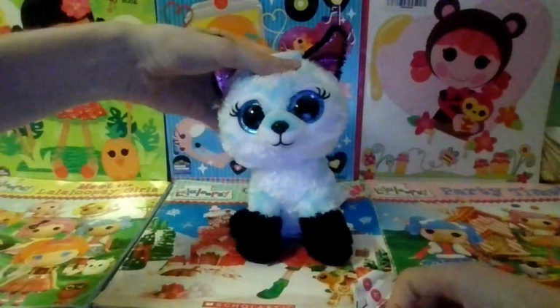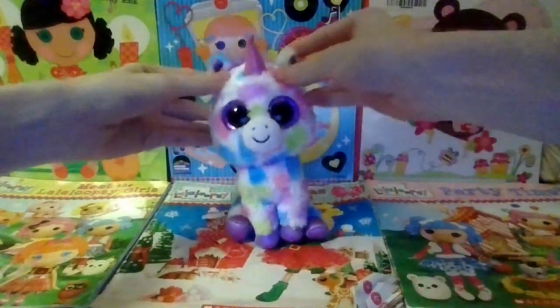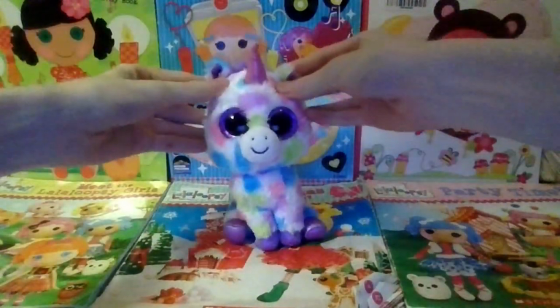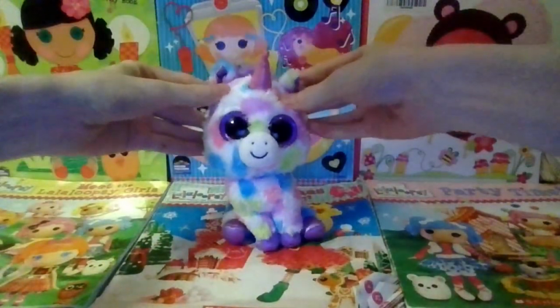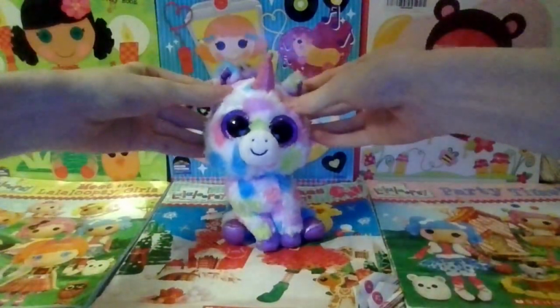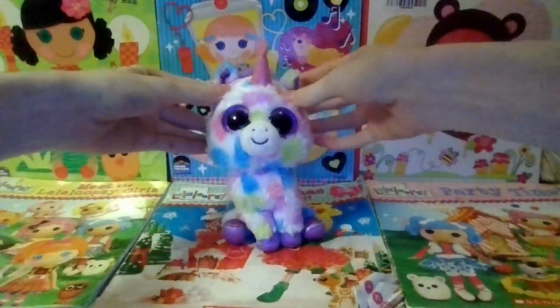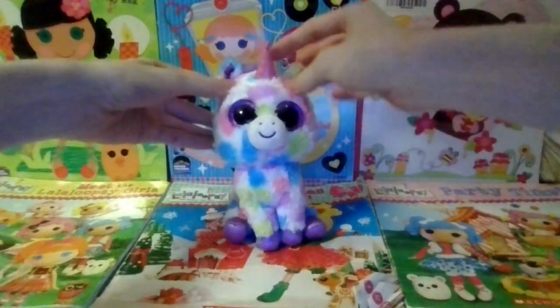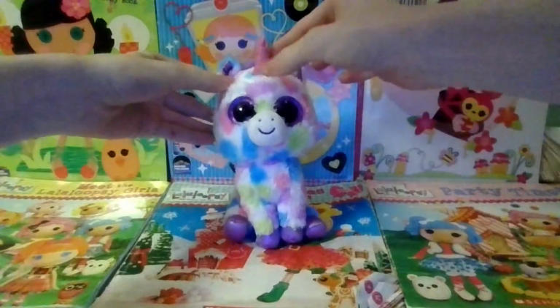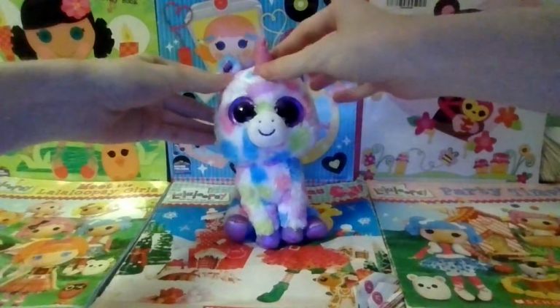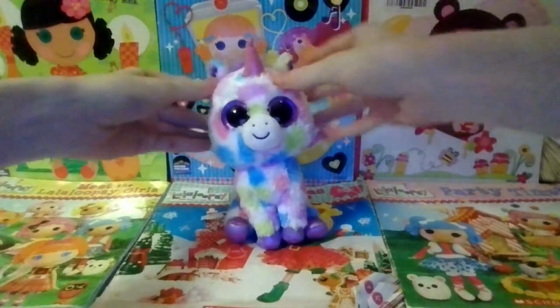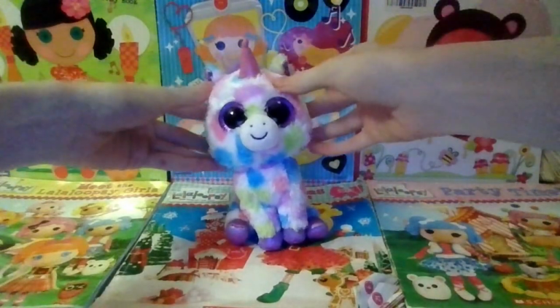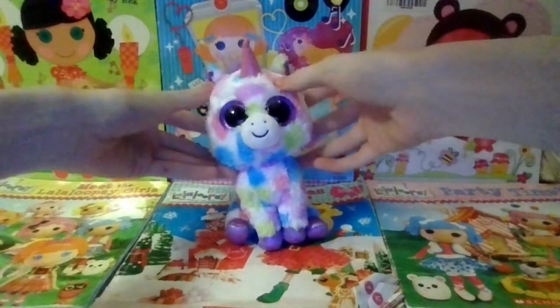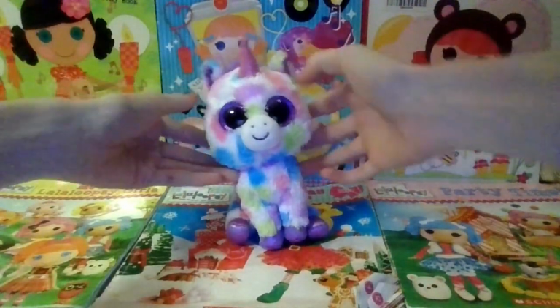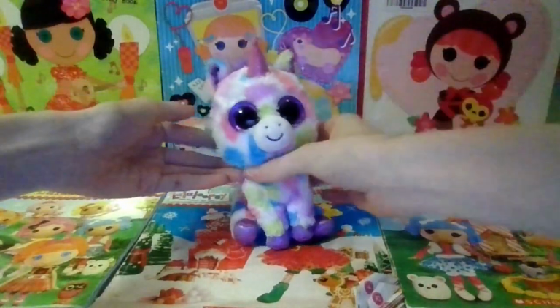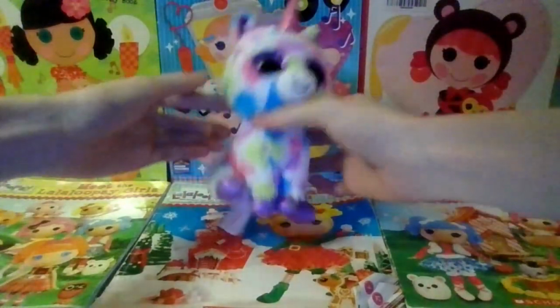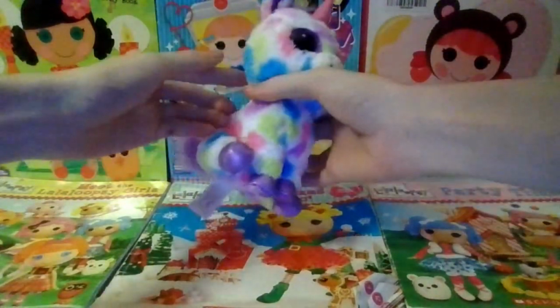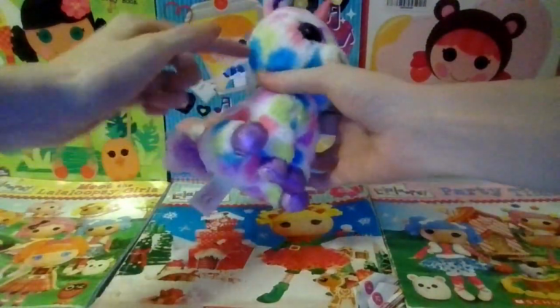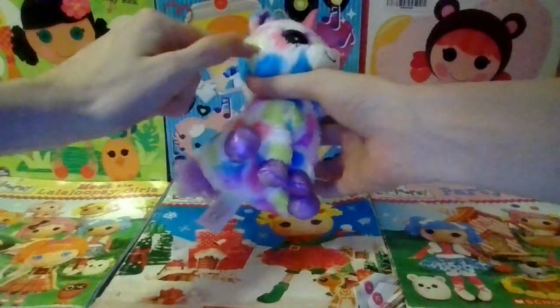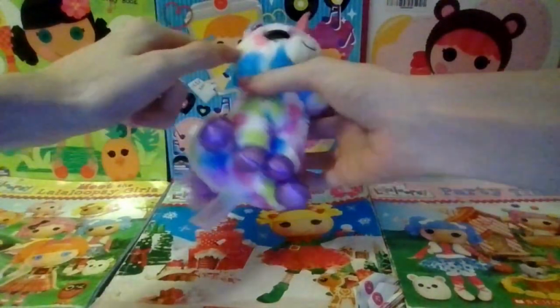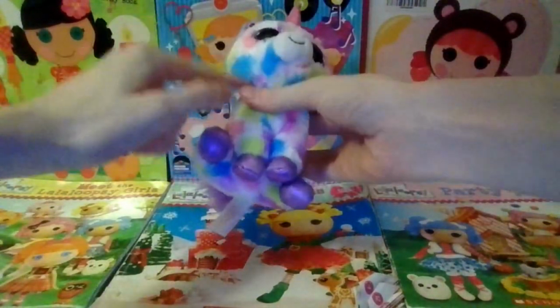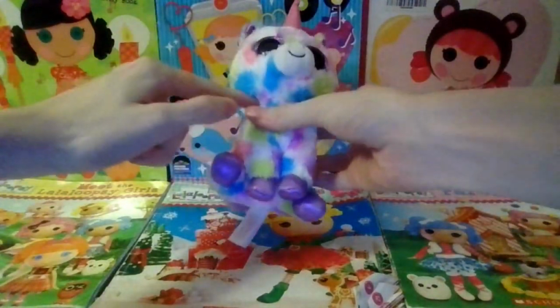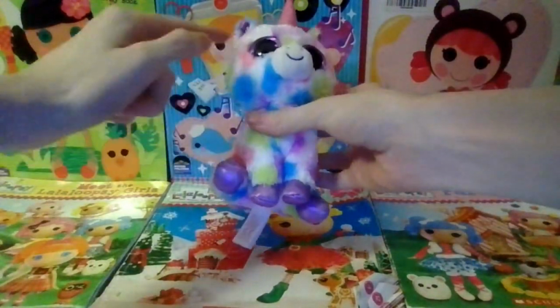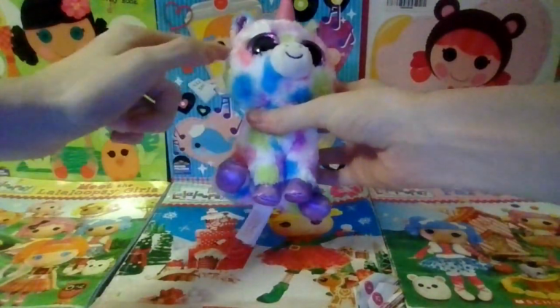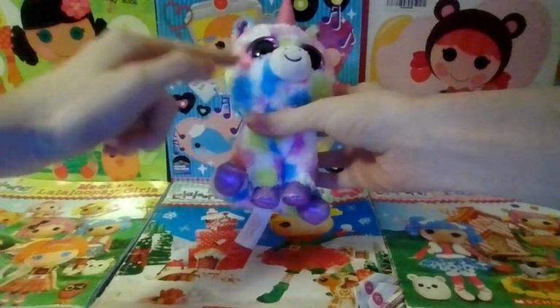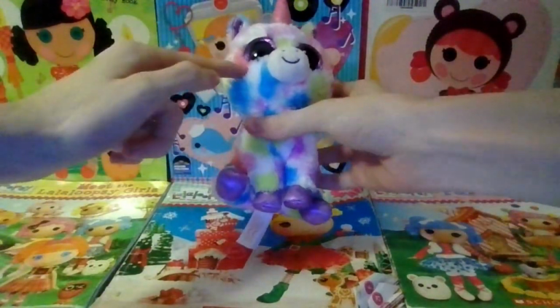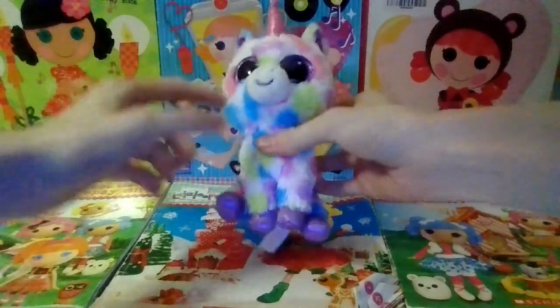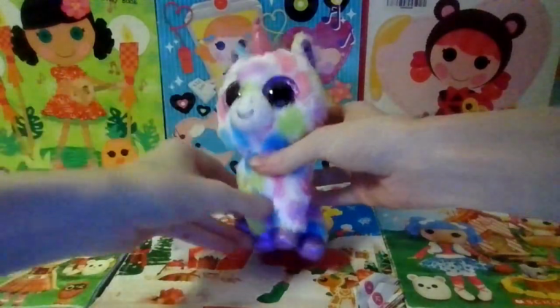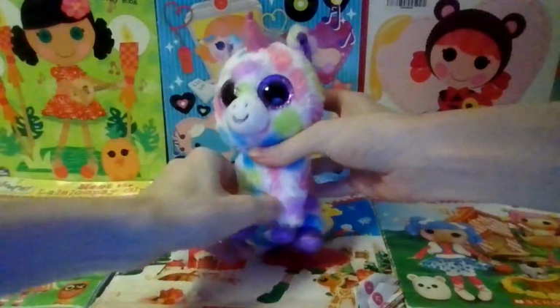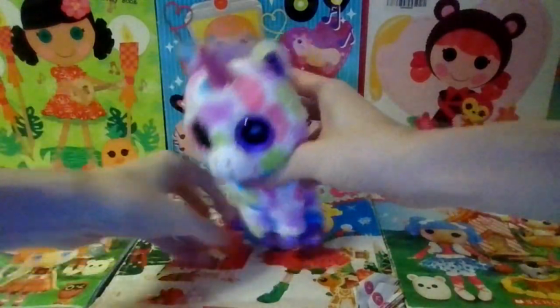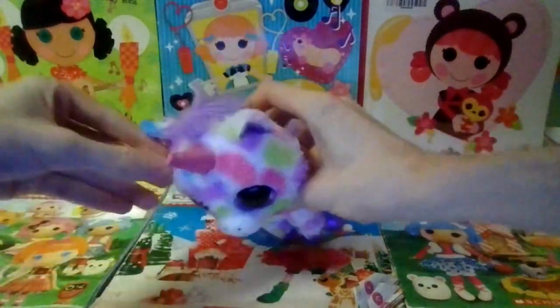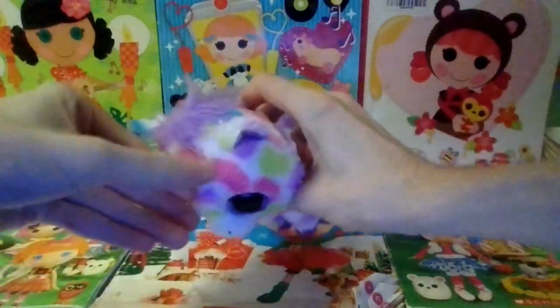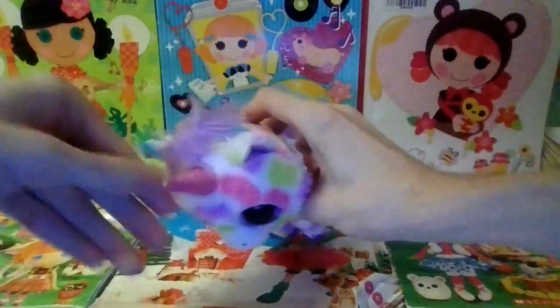Next up is Wishful. She is a white unicorn with green, blue, purple, and pink spots and a pink horn.